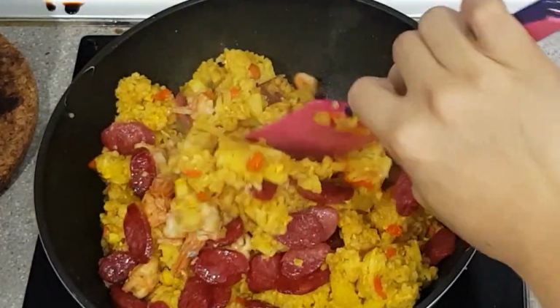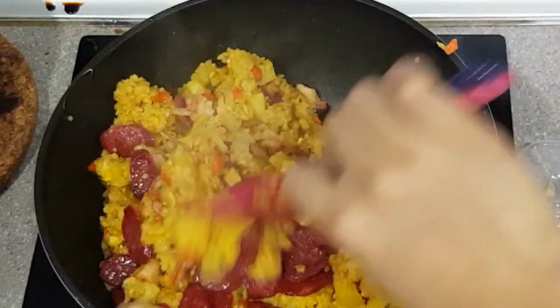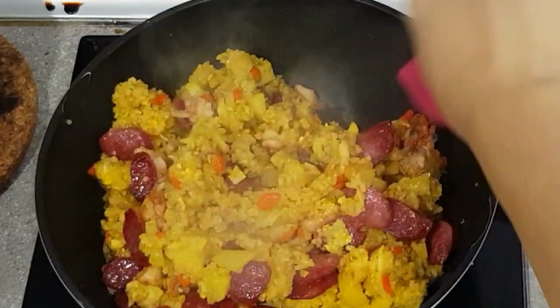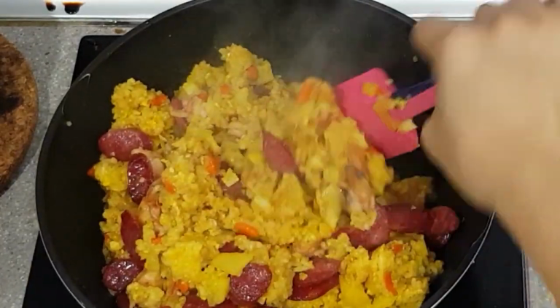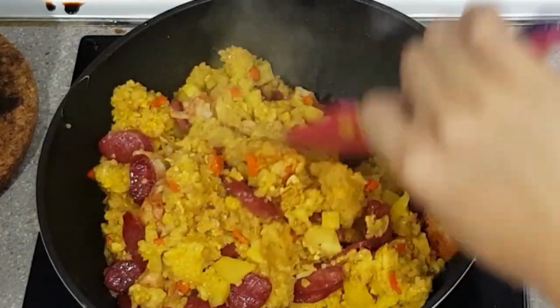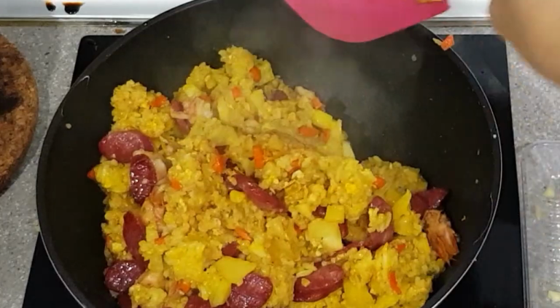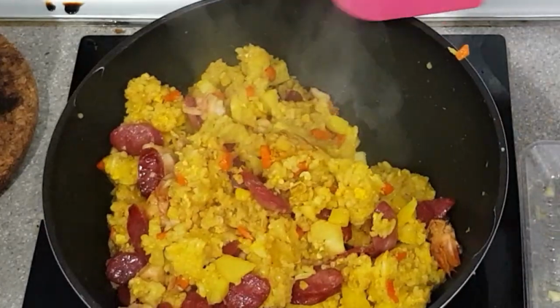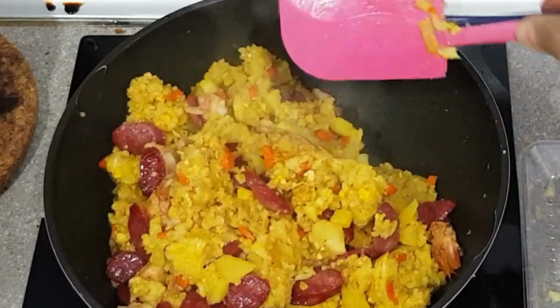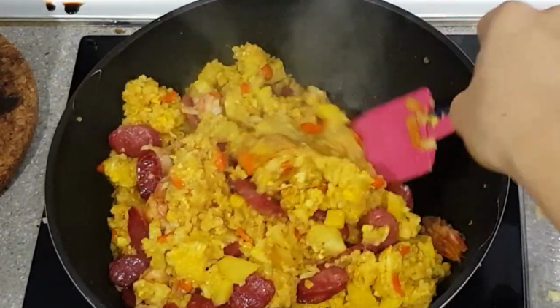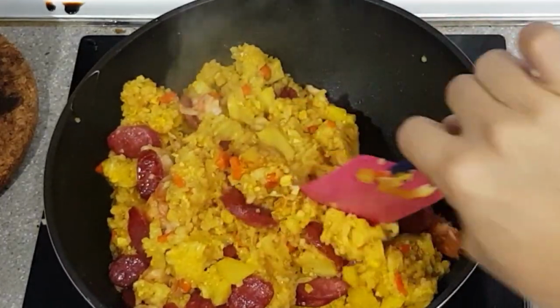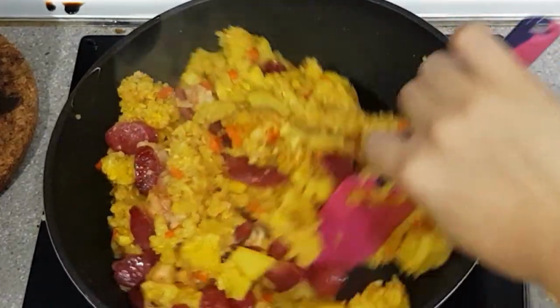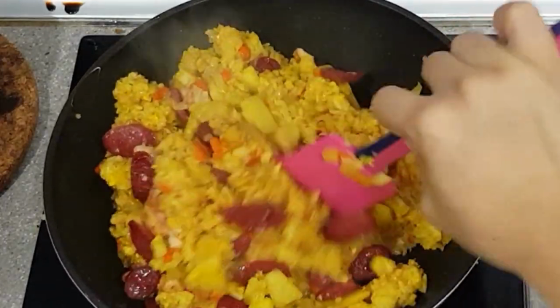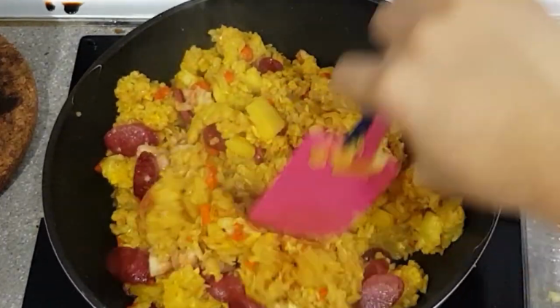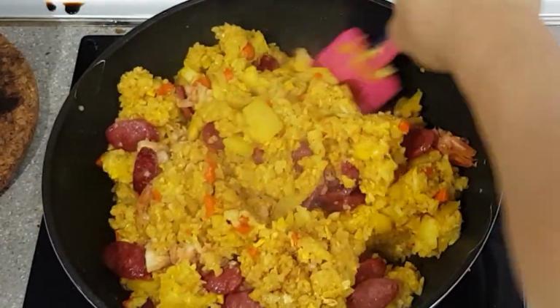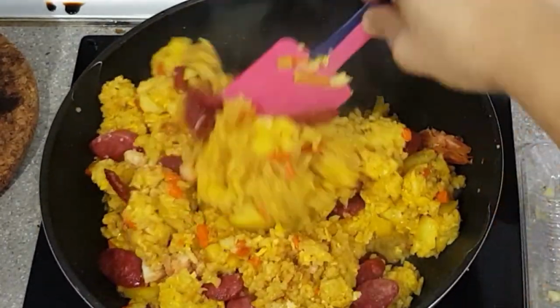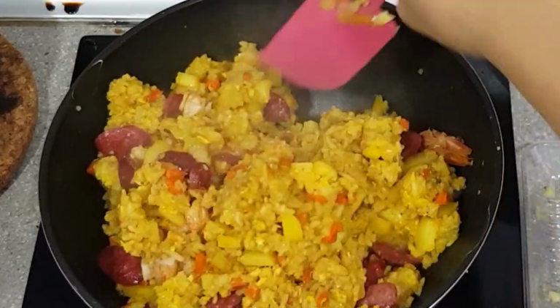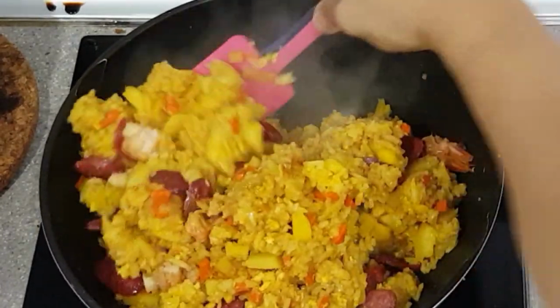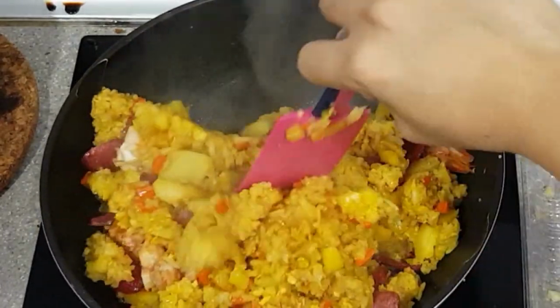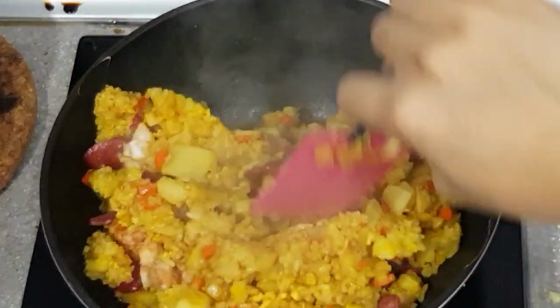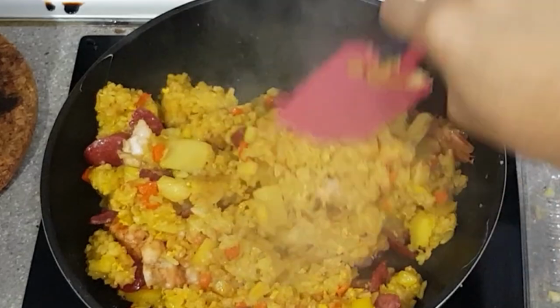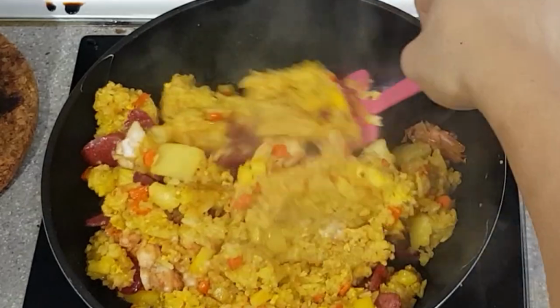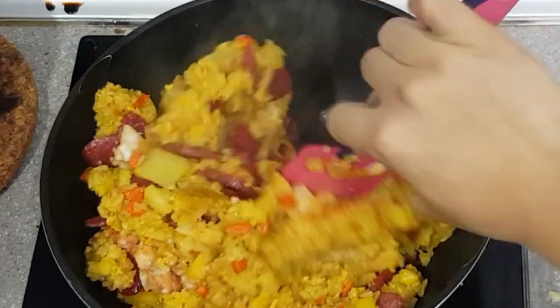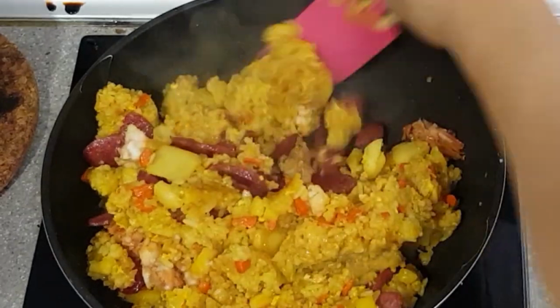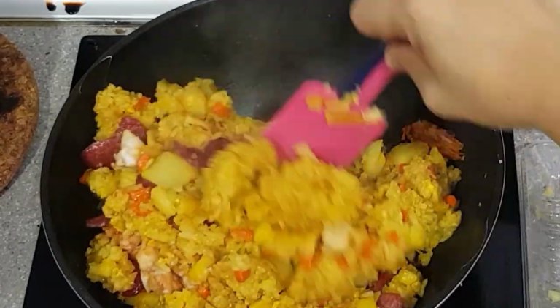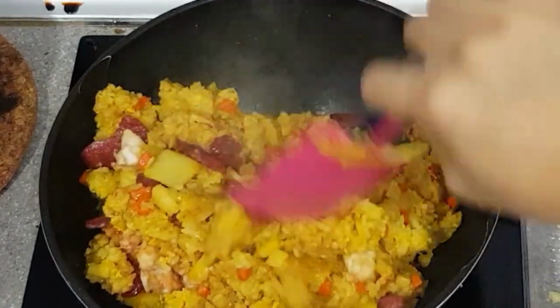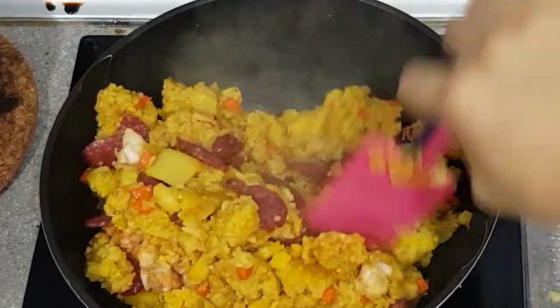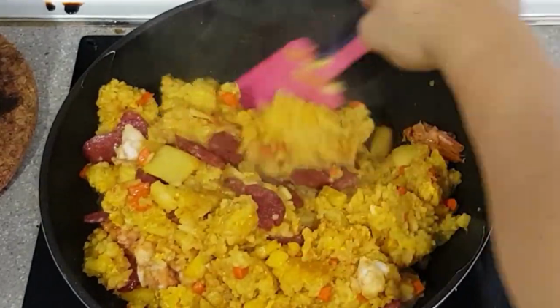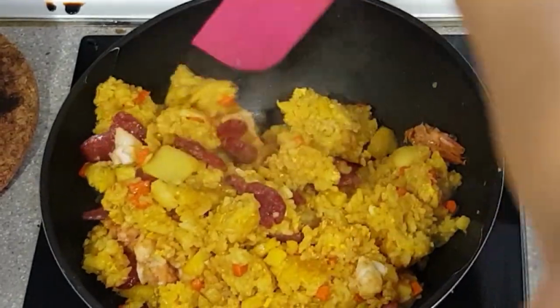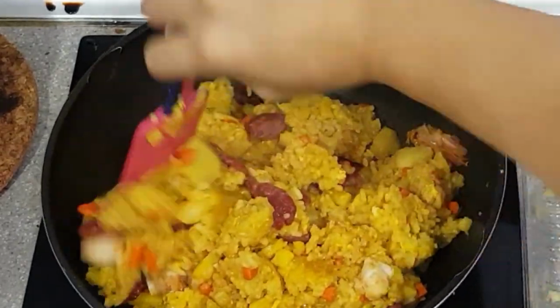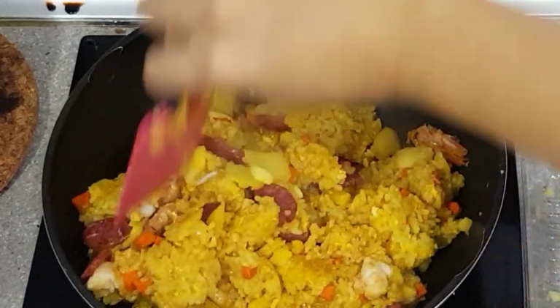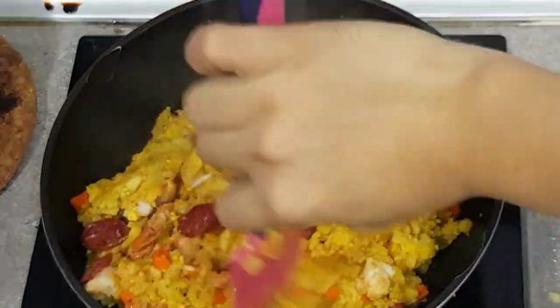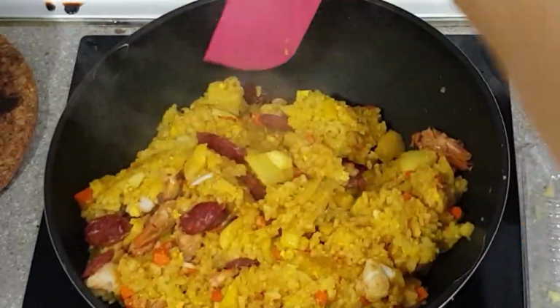If you like this video, consider subscribing and clicking on the bell button to get notified of future videos. Feel free to share and comment below on what you think of this recipe. Enjoy!